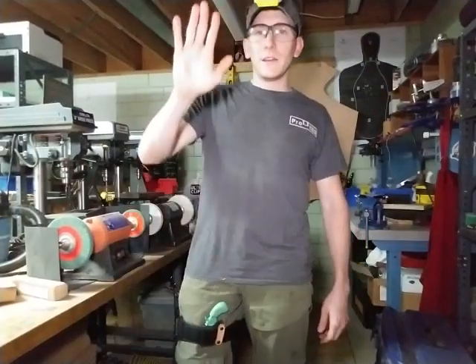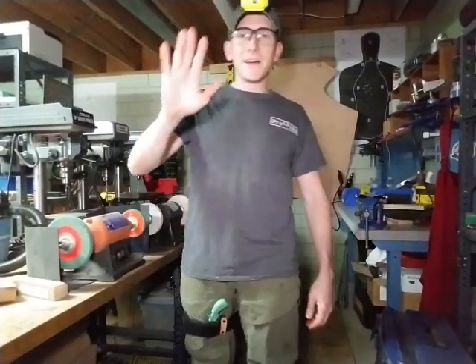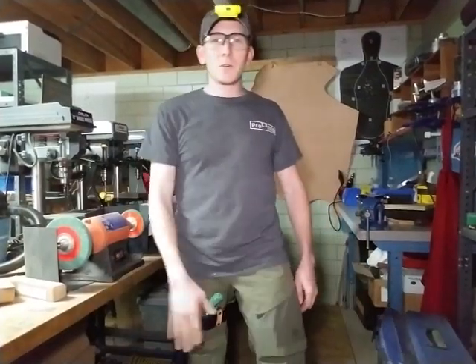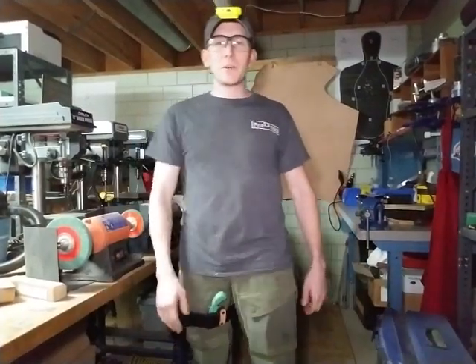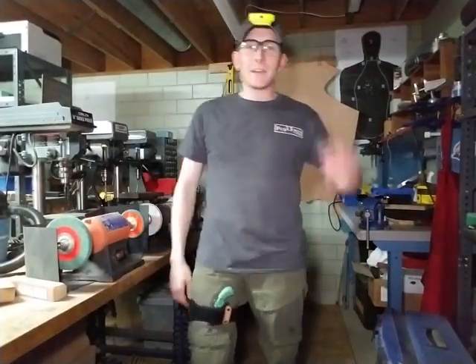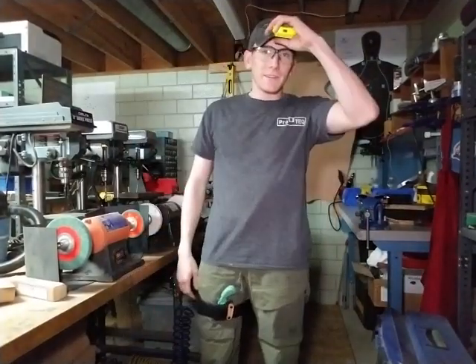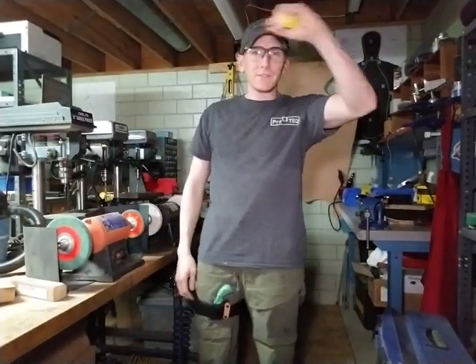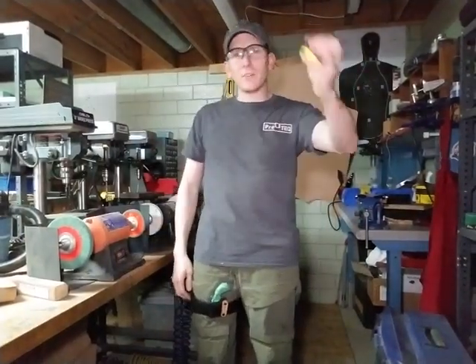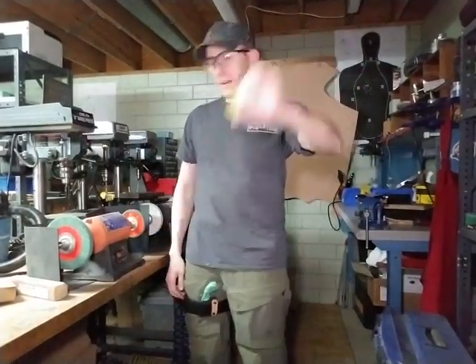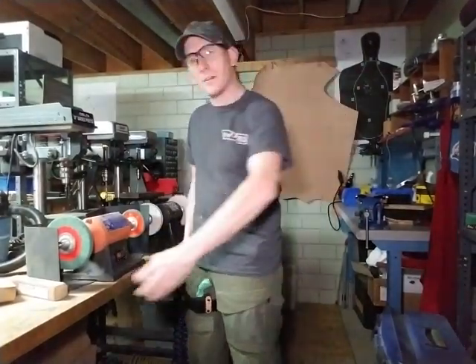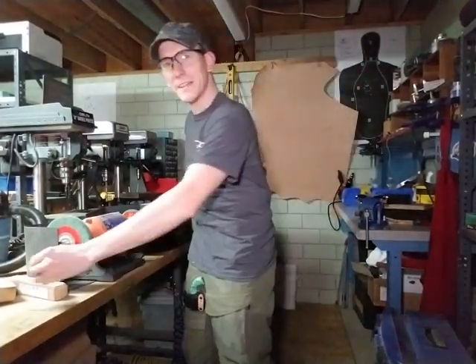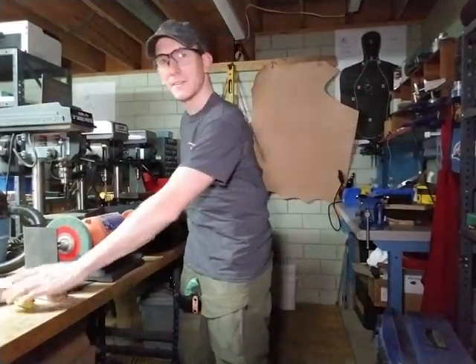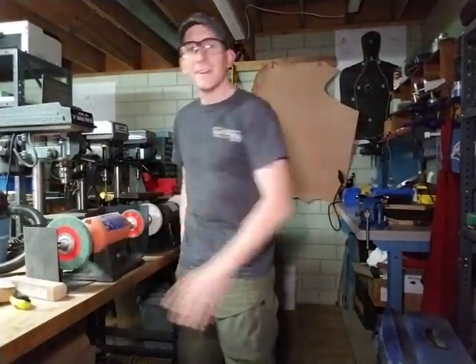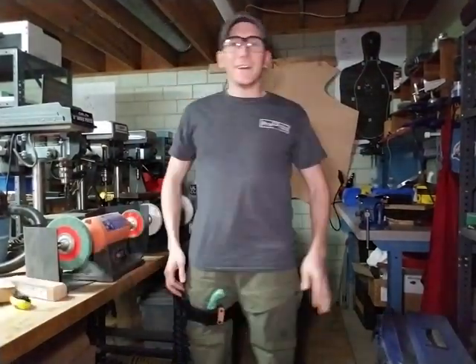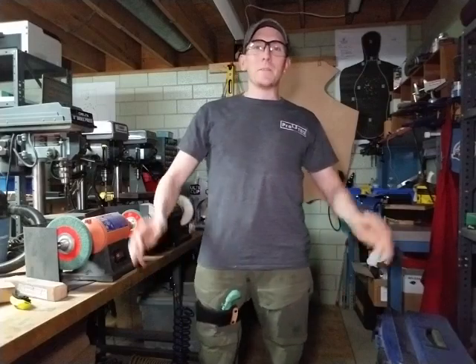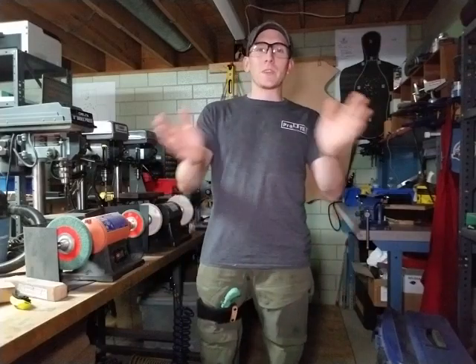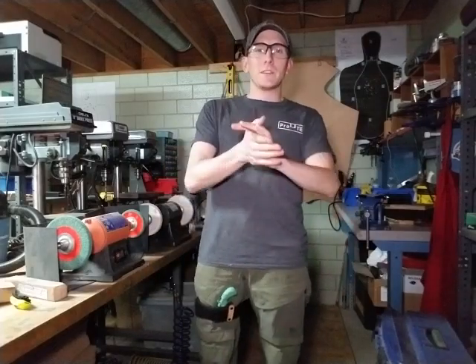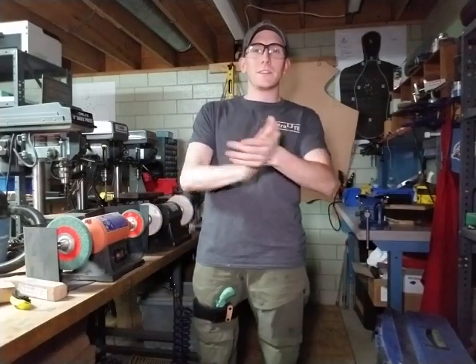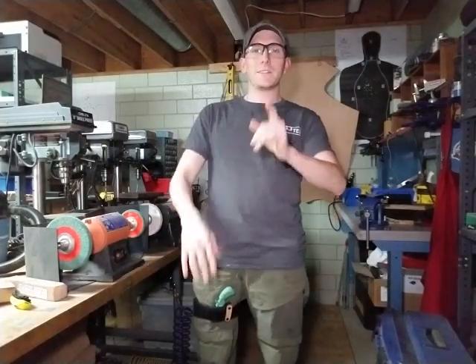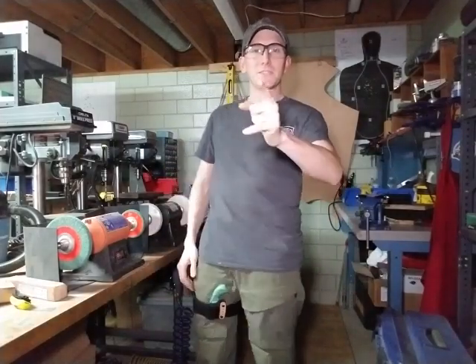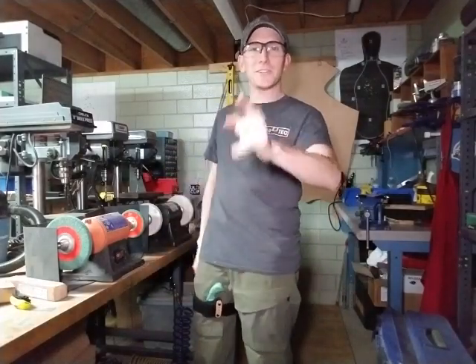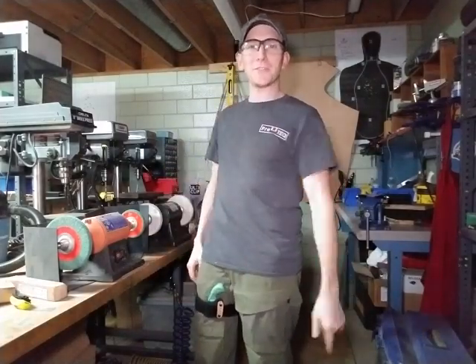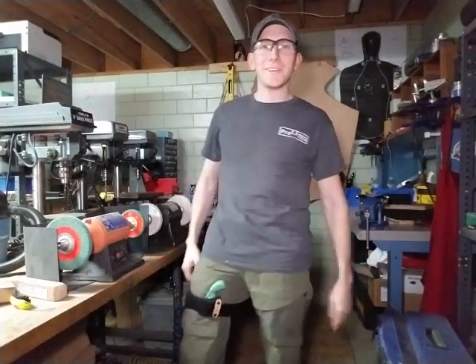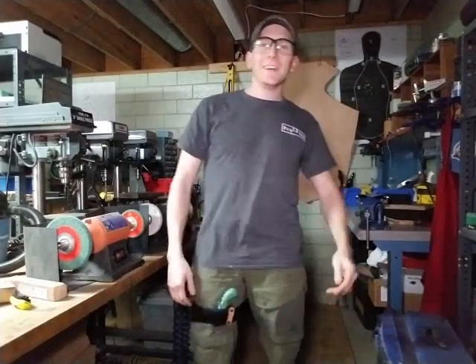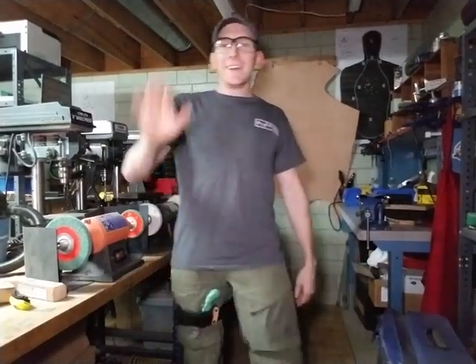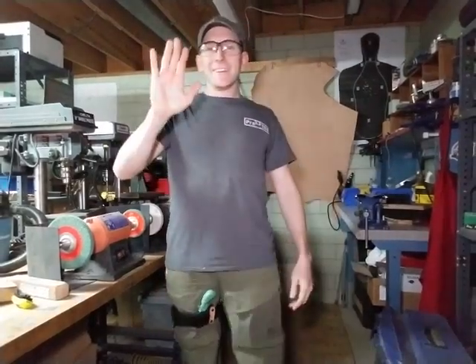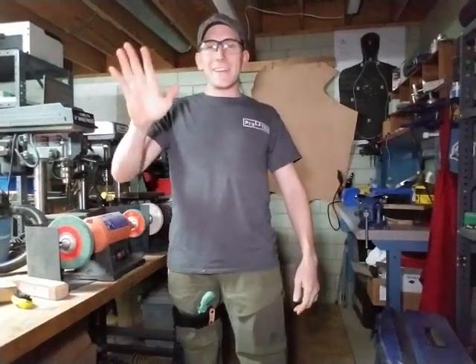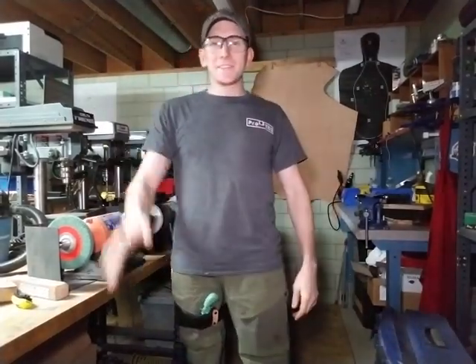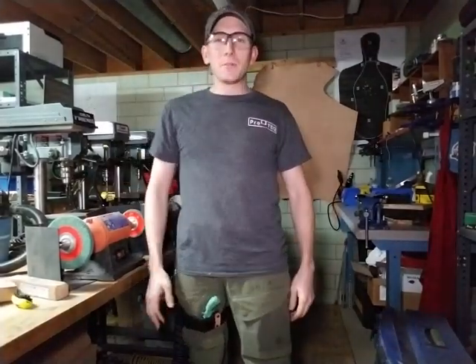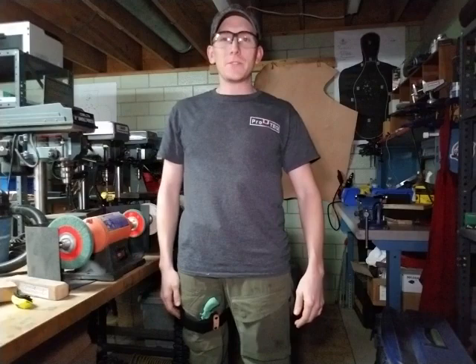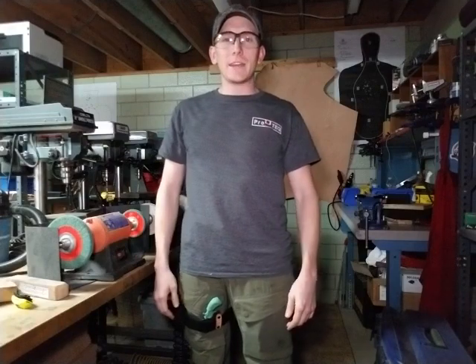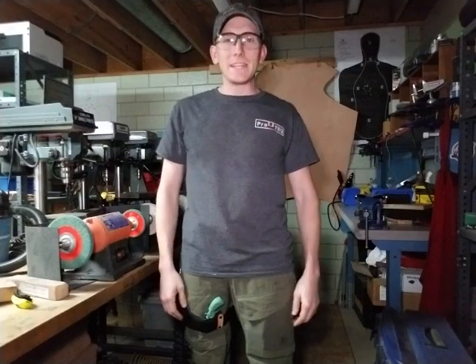Hey guys, welcome to Pro-Tech. I'm Steven.